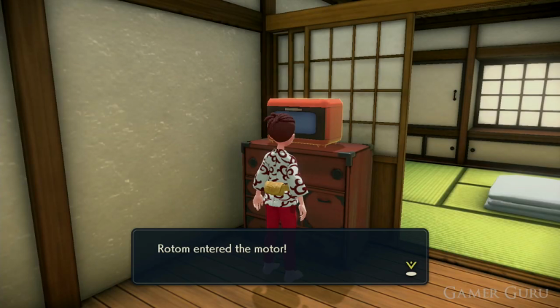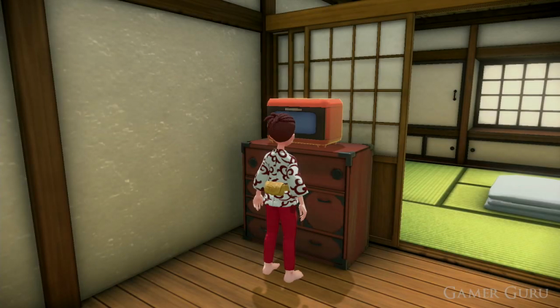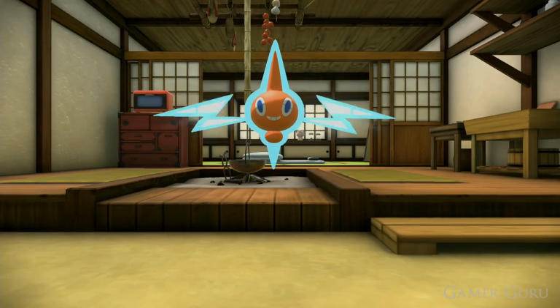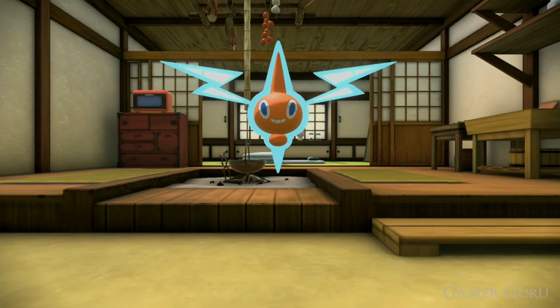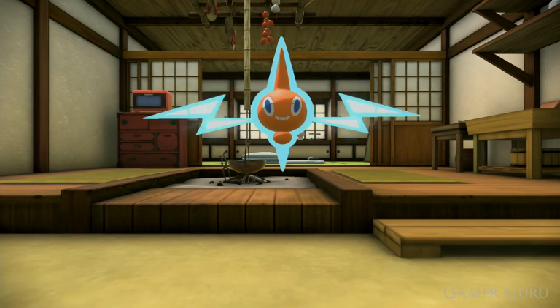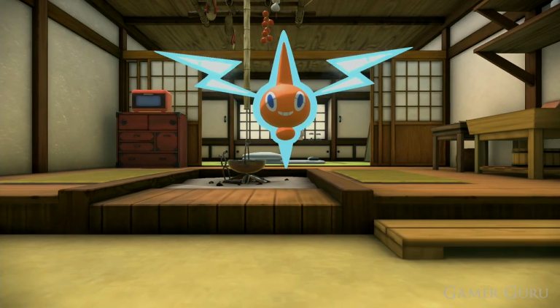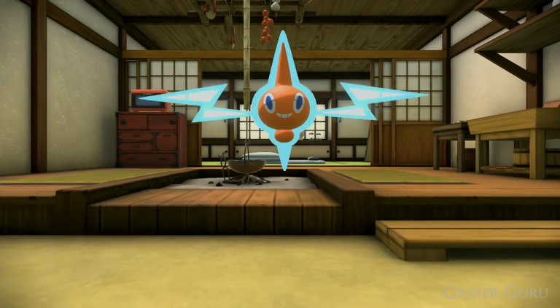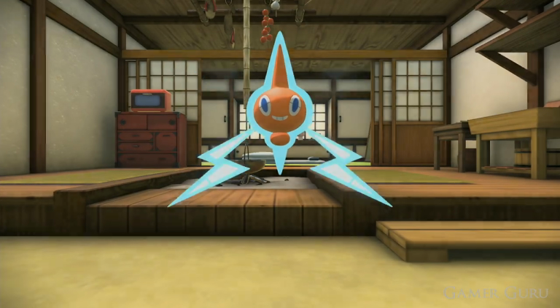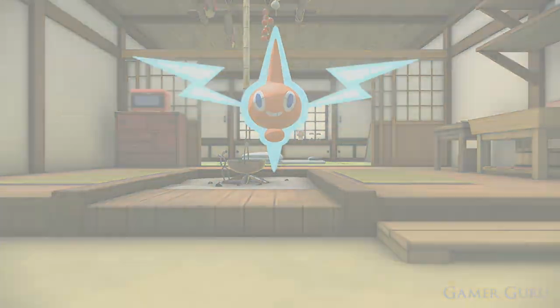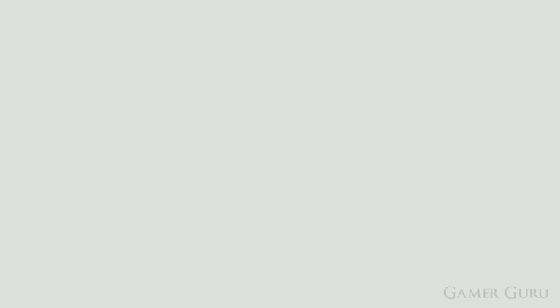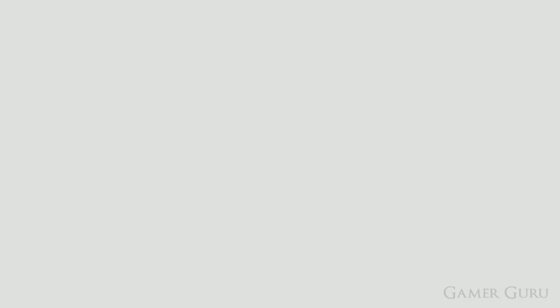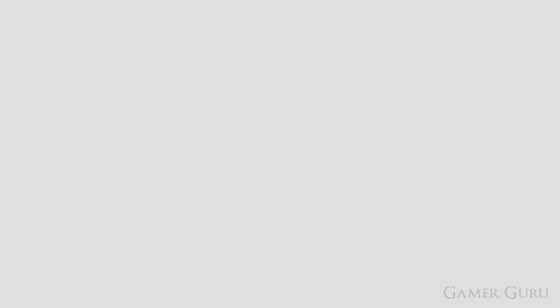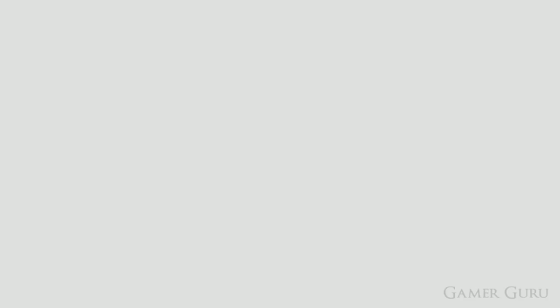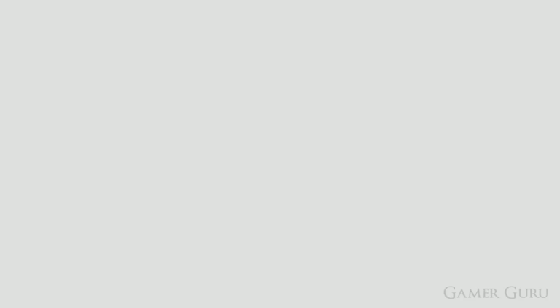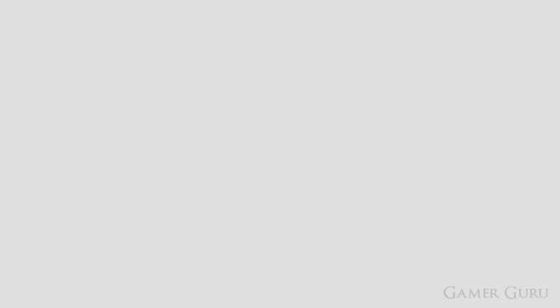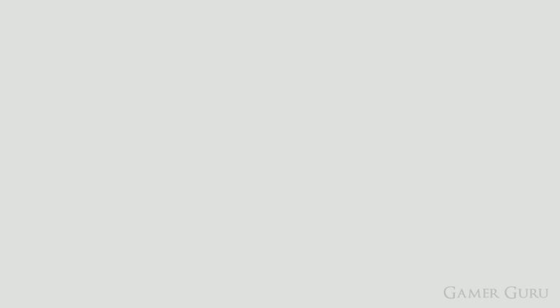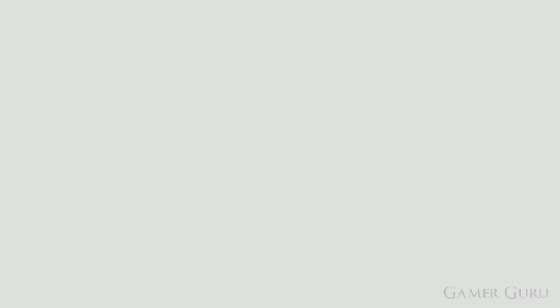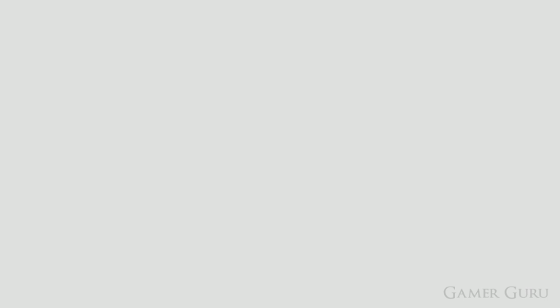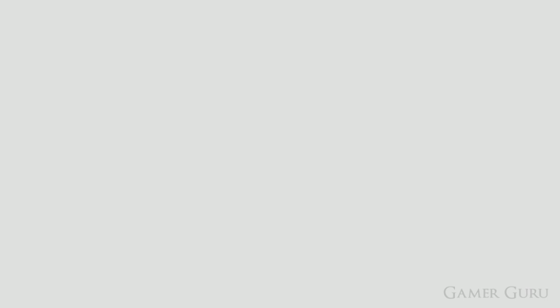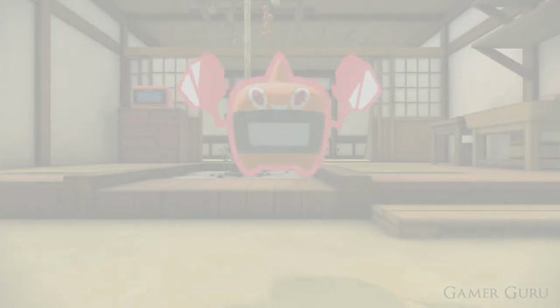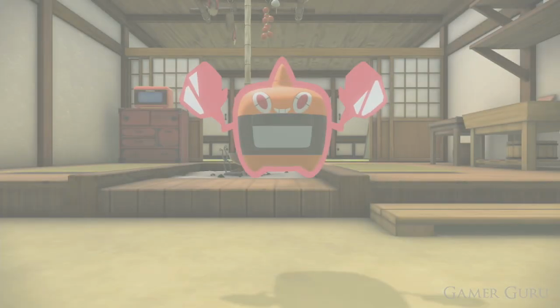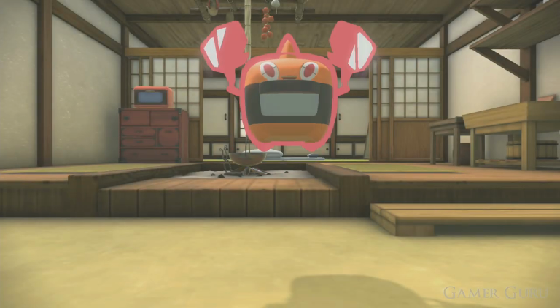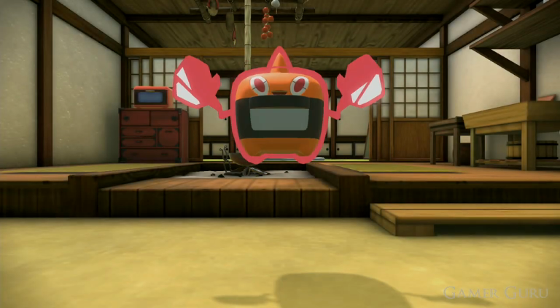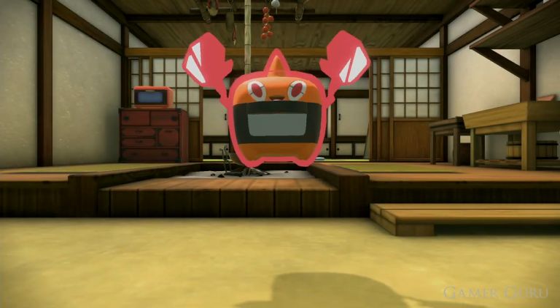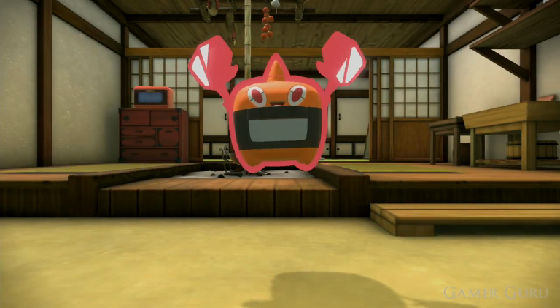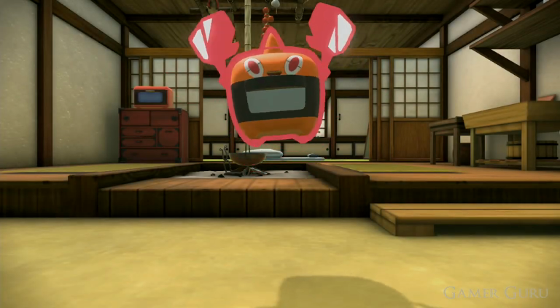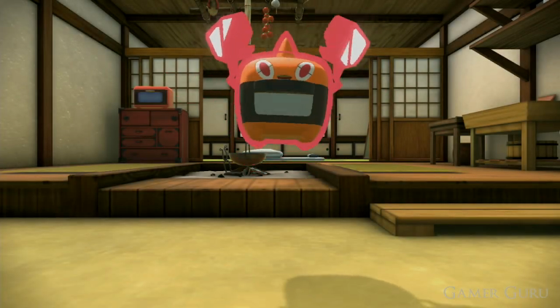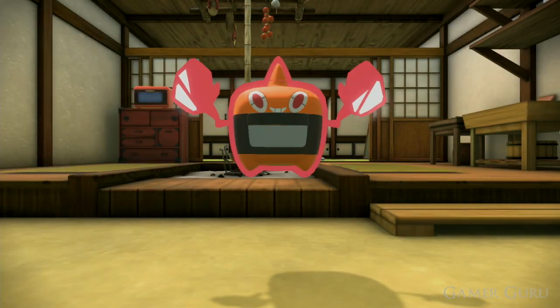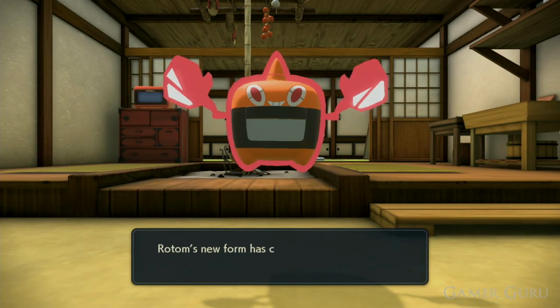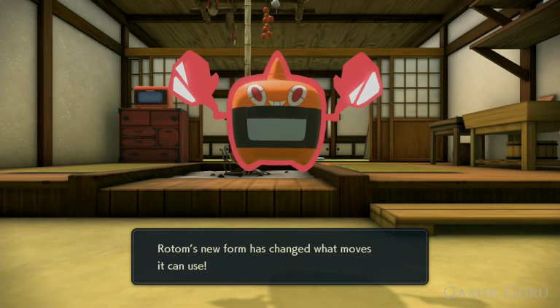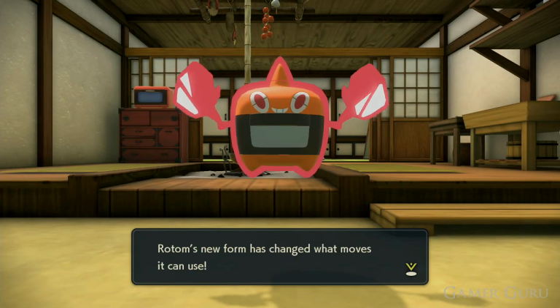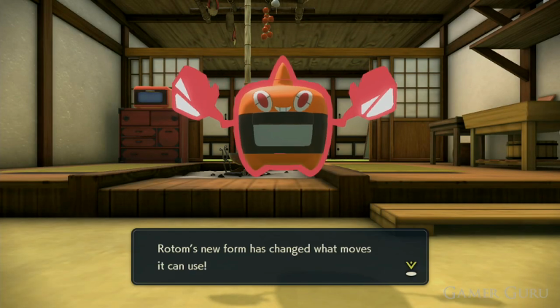To transform Rotom, simply go inside your house once you have bought the appliance and interact with it. Rotom will then transform by entering the motor of that specific appliance.